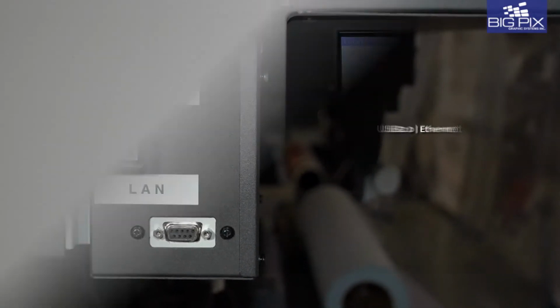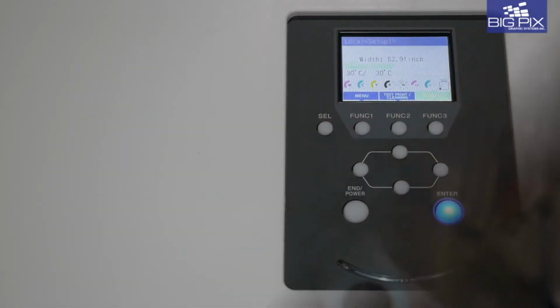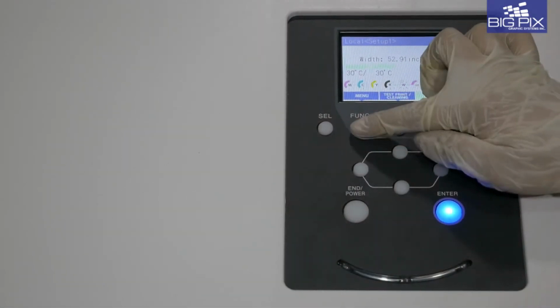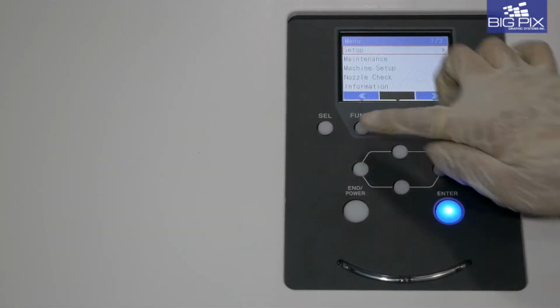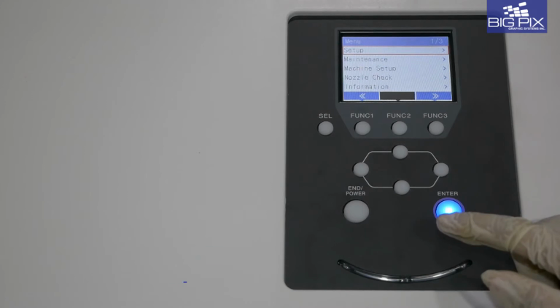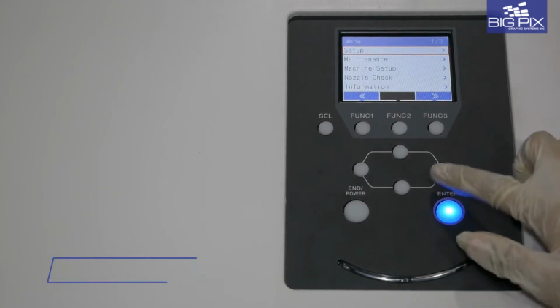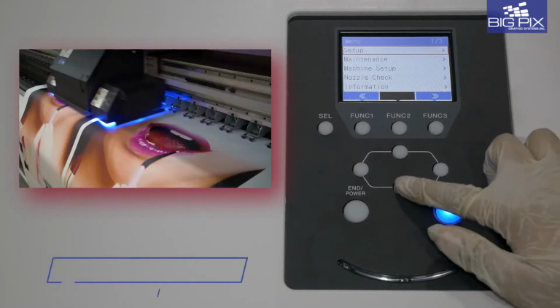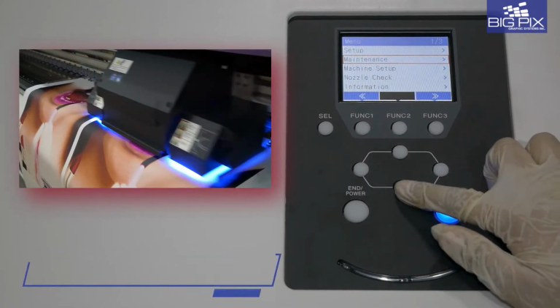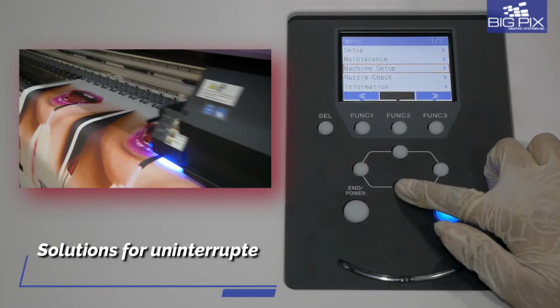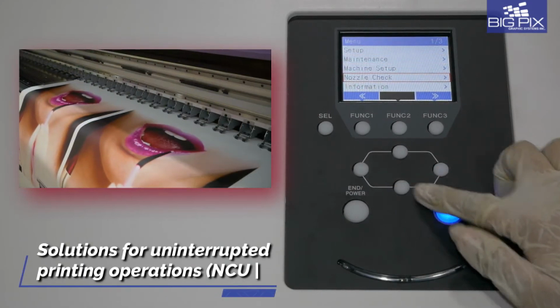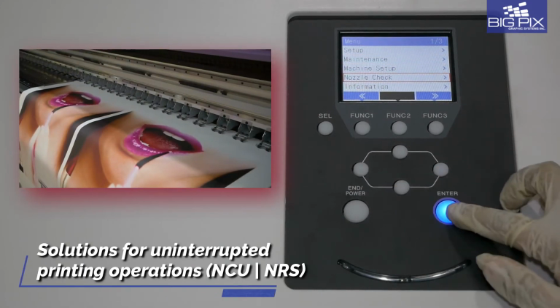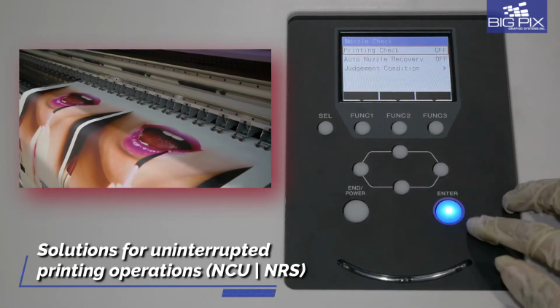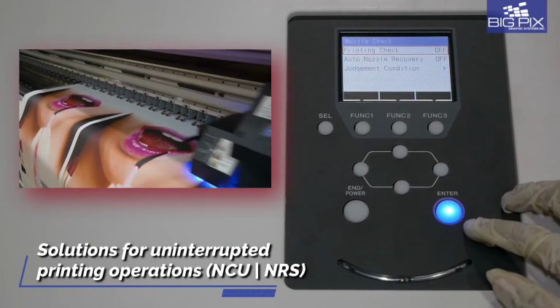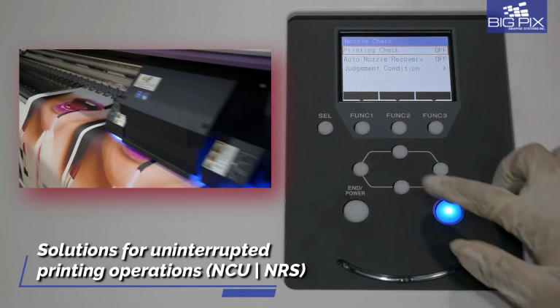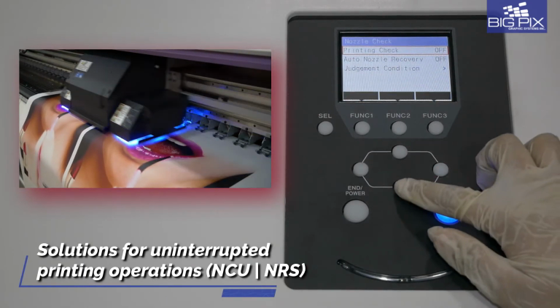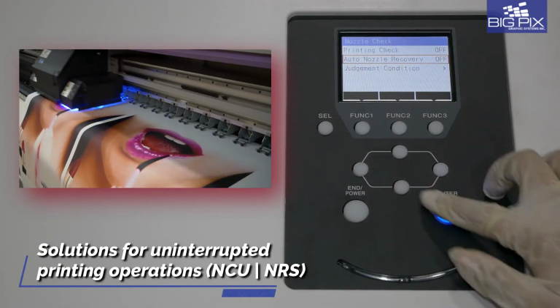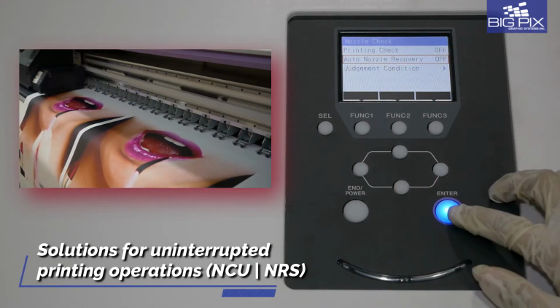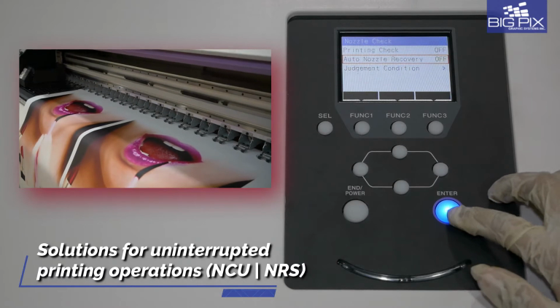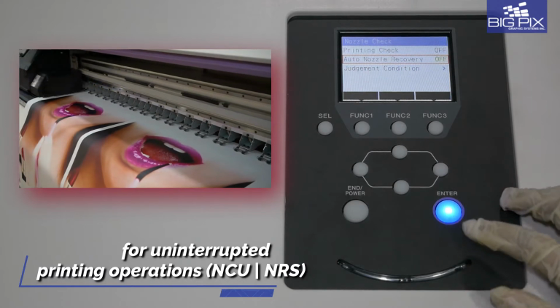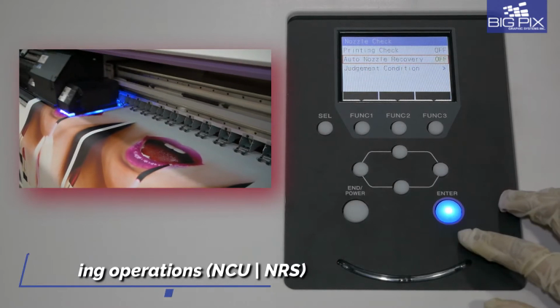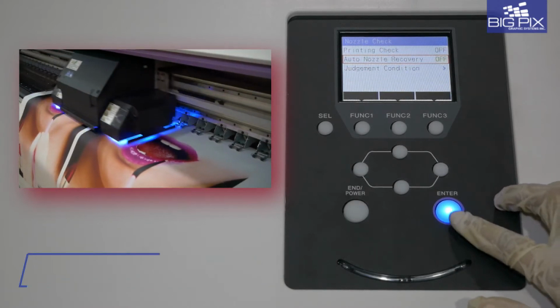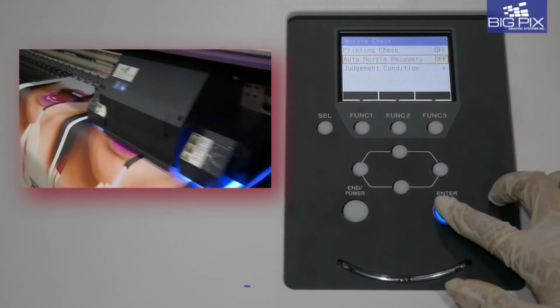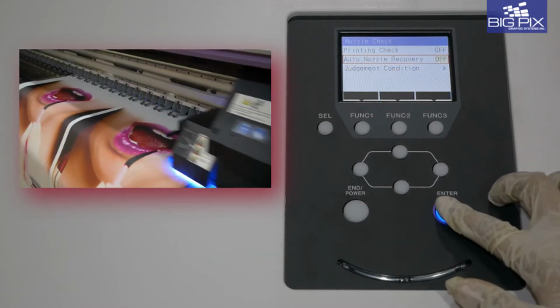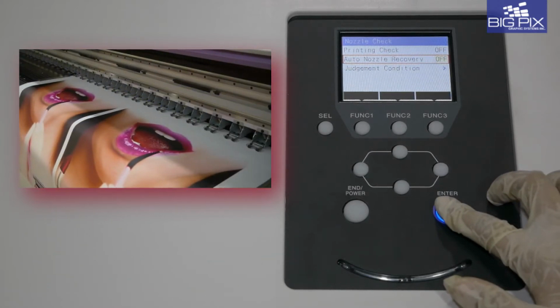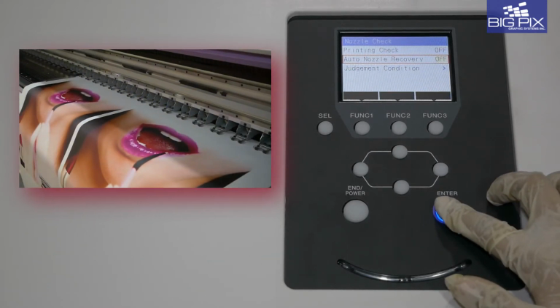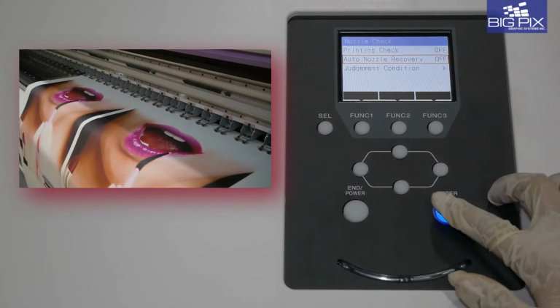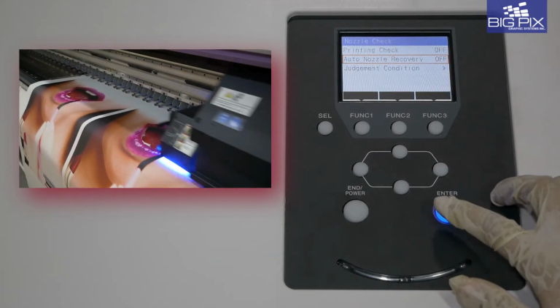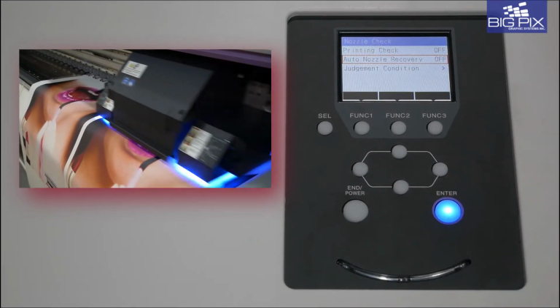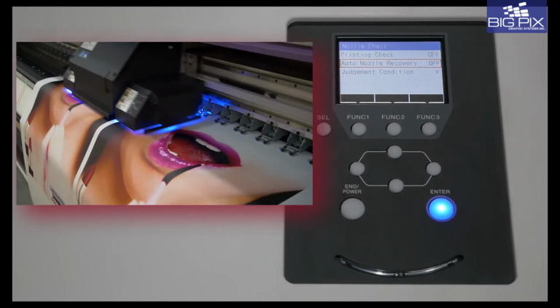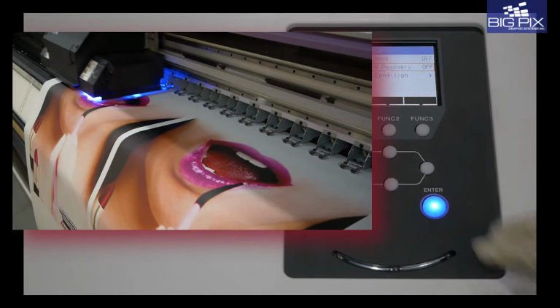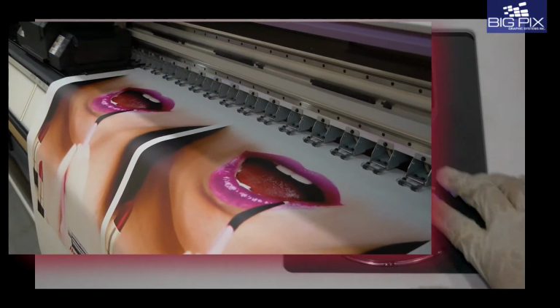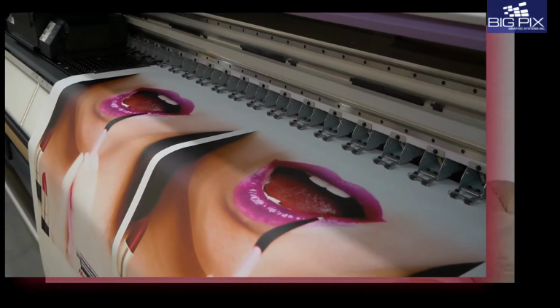The Nozzle Check Unit, or NCU, detects and cleans nozzles, and the Nozzle Recovery System, or NRS, automatically substitutes clogged nozzles for truly uninterrupted printing.